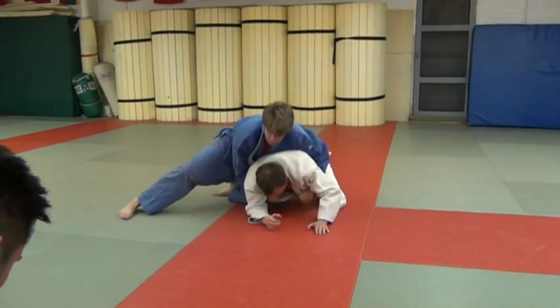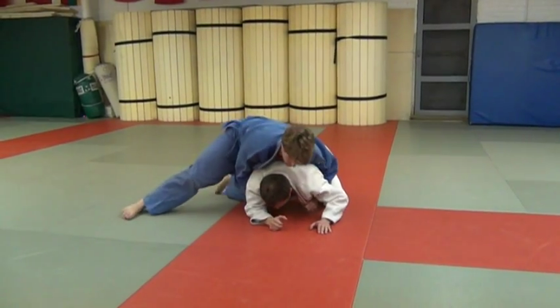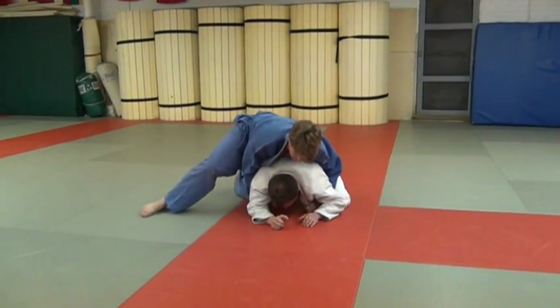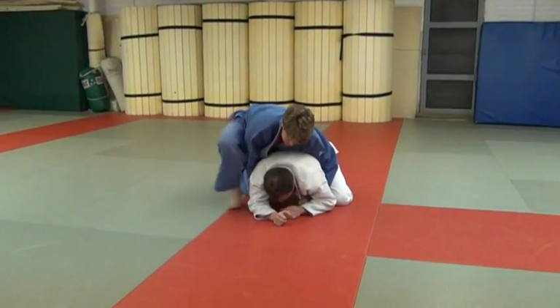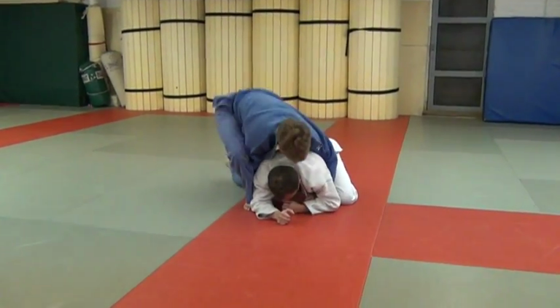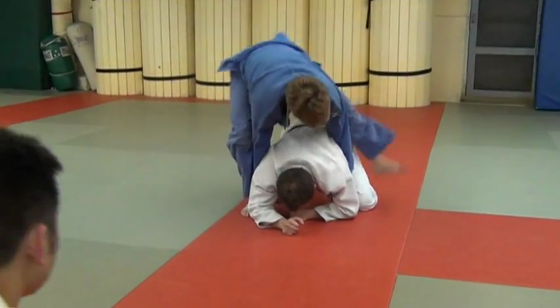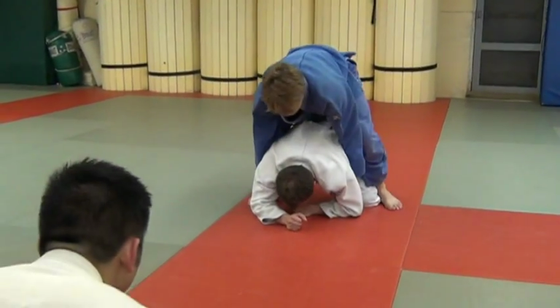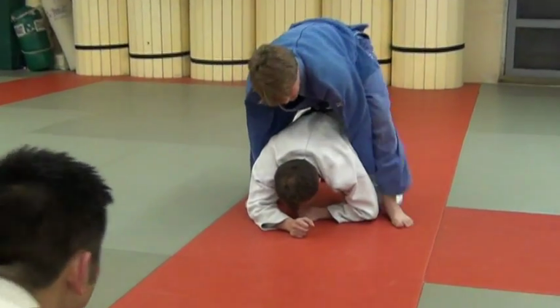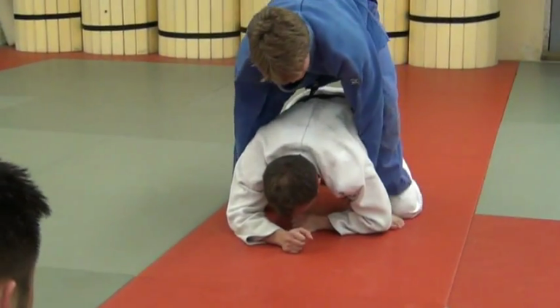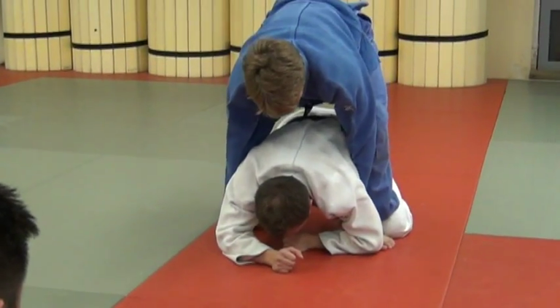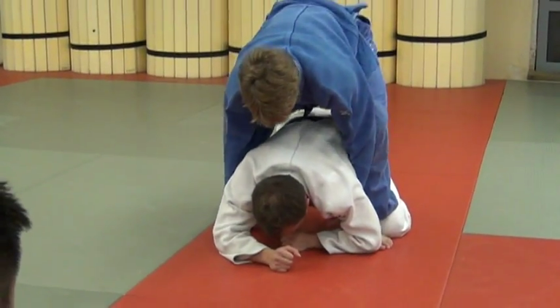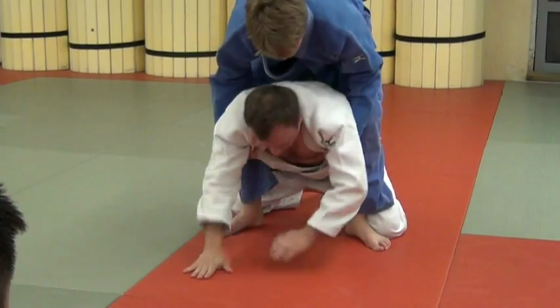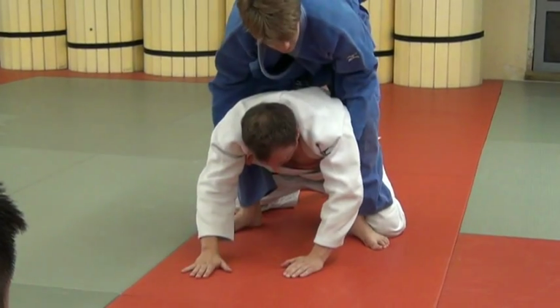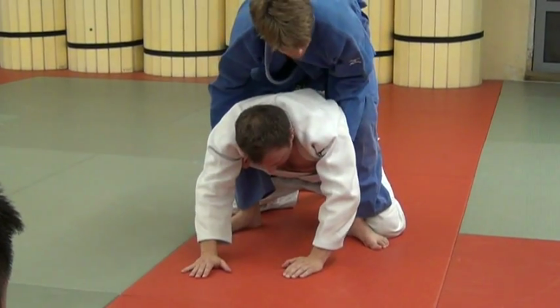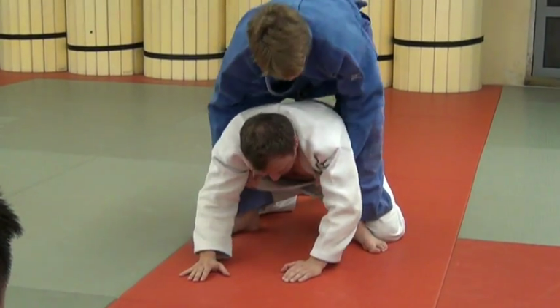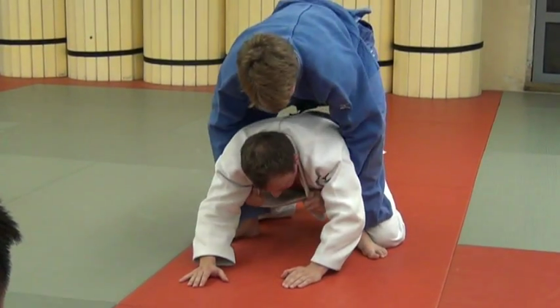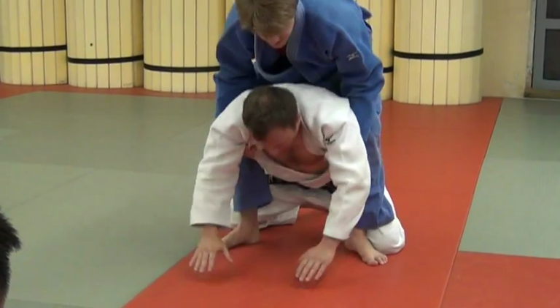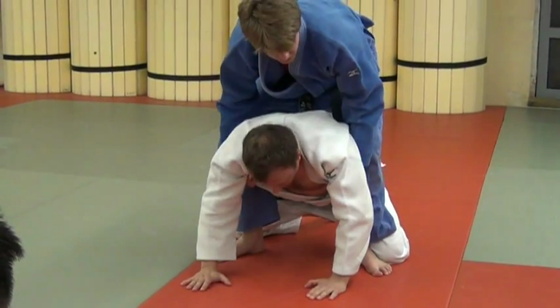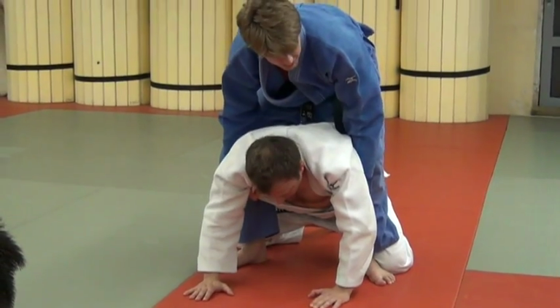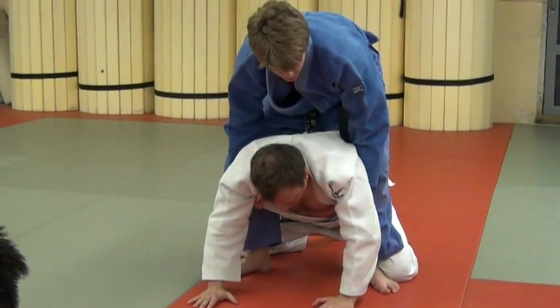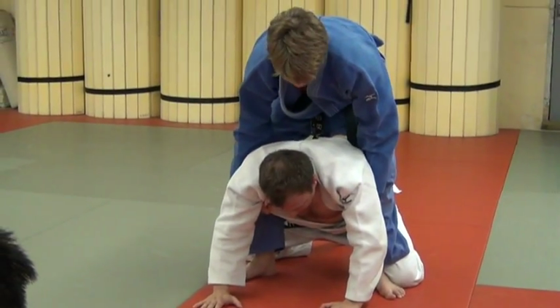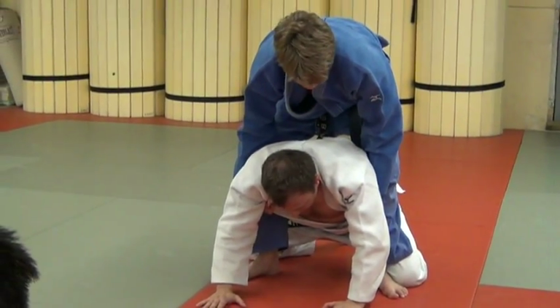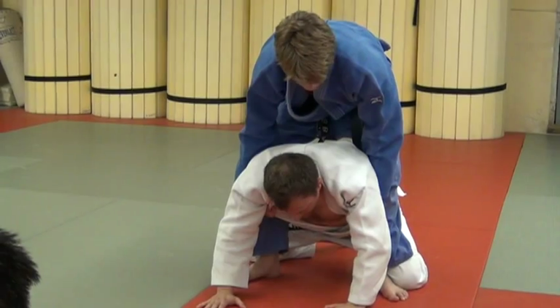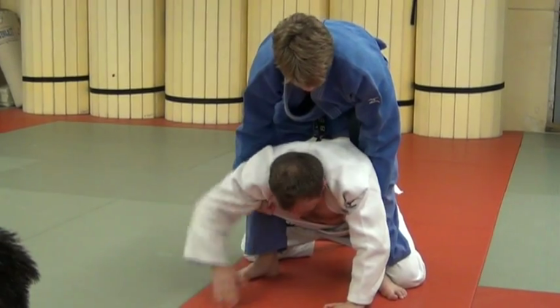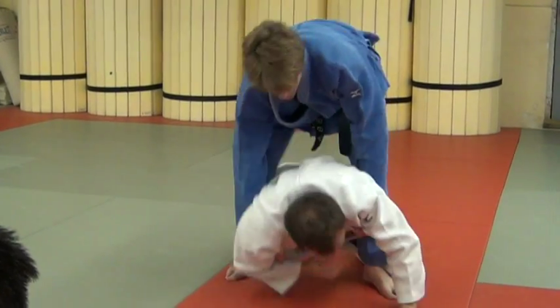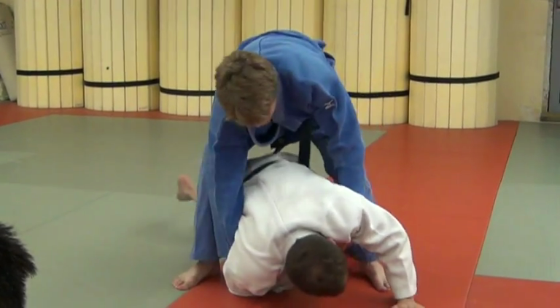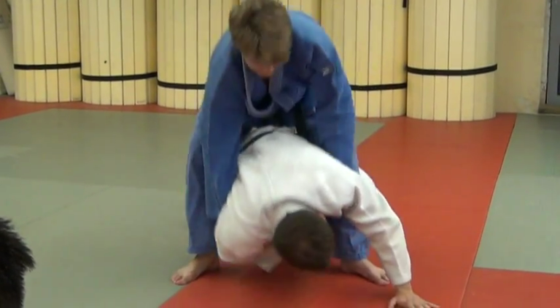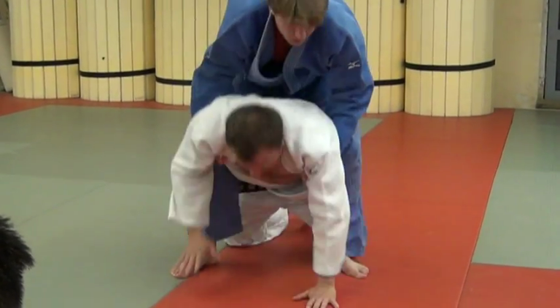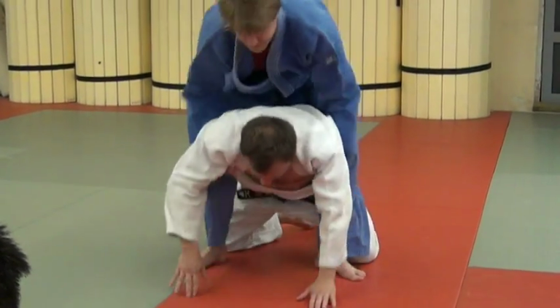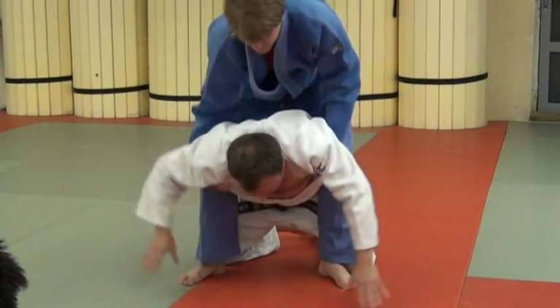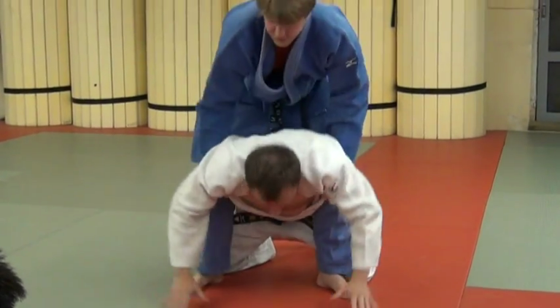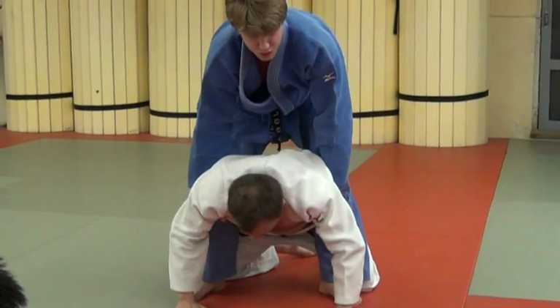From there, what I like to do is step up. I'm literally just stepping up over them and lifting them up. This just takes away a lot of their power. If he does try and roll me over, it's a little bit harder. I've got control.